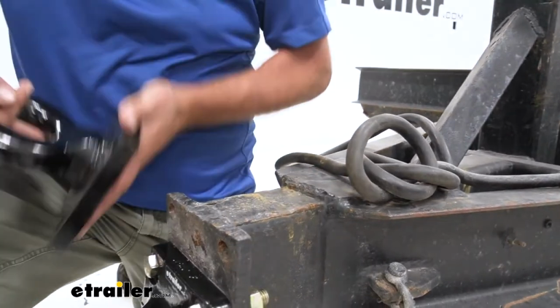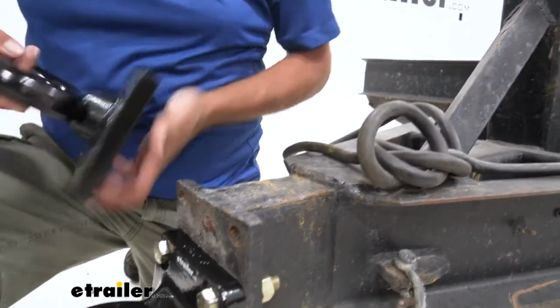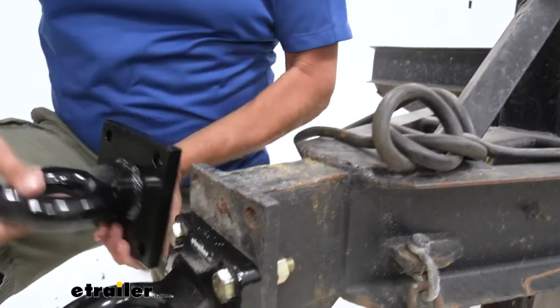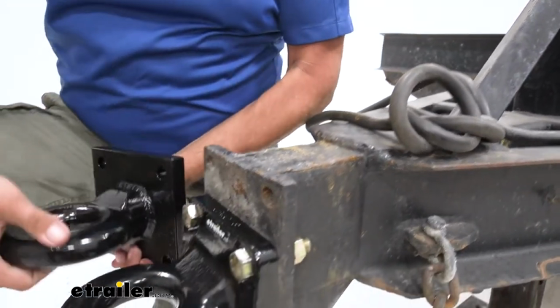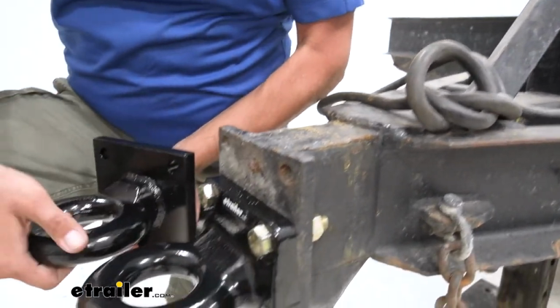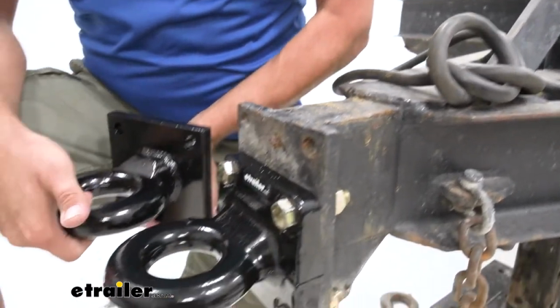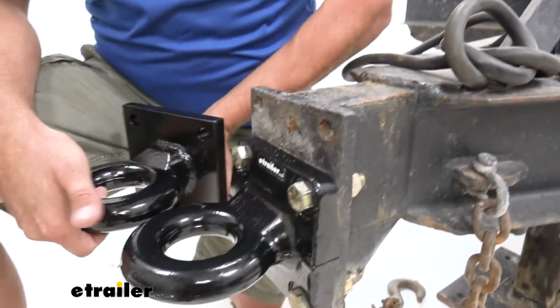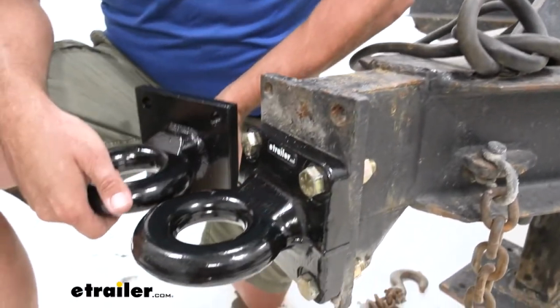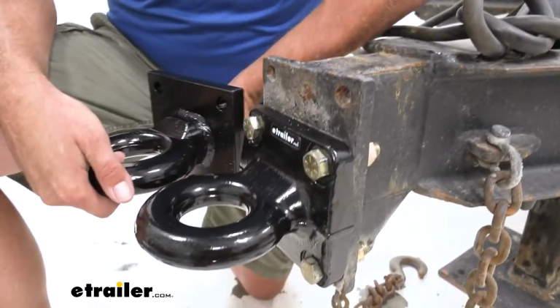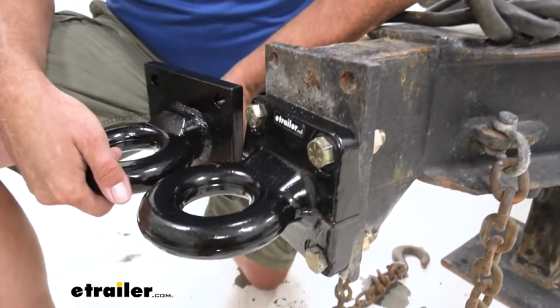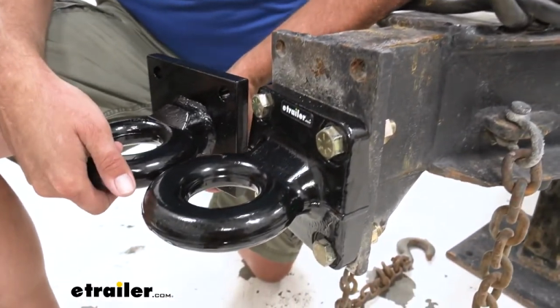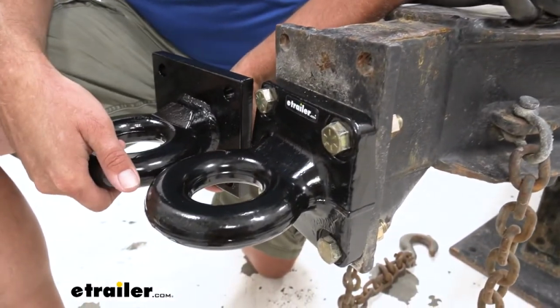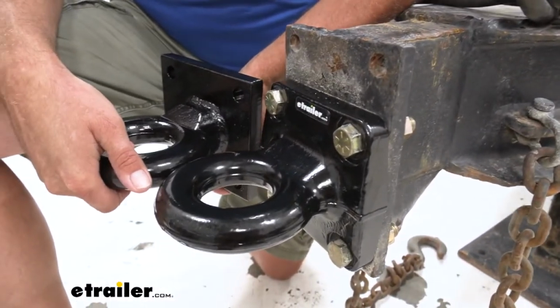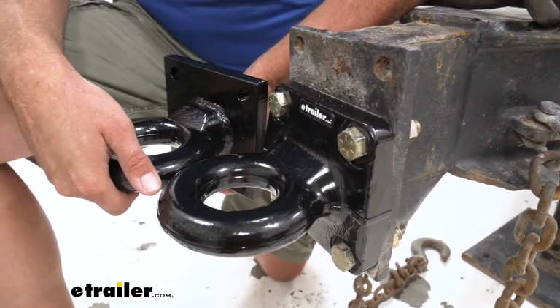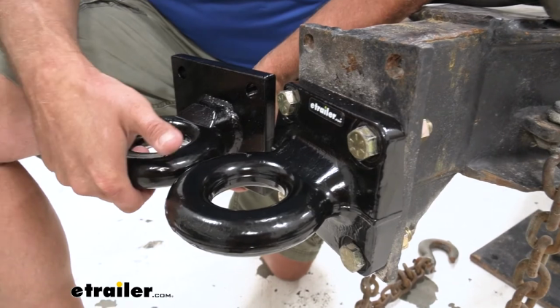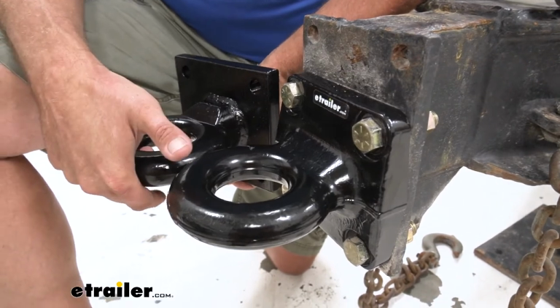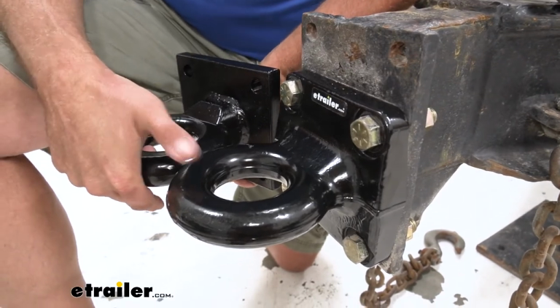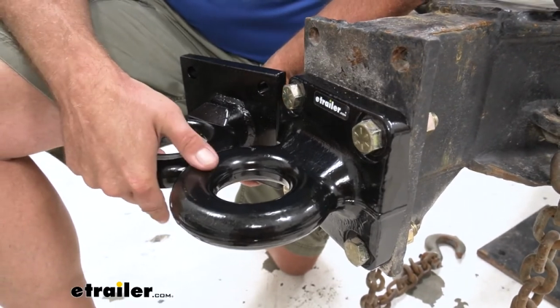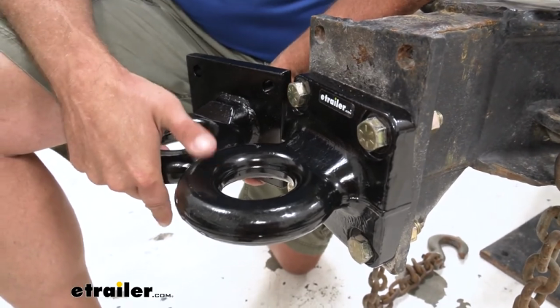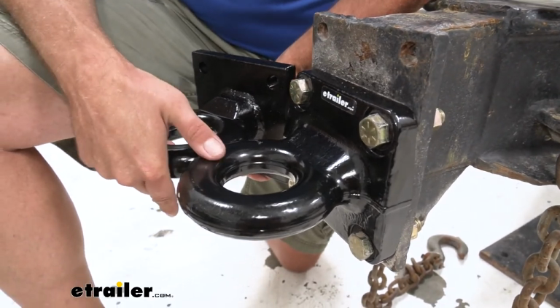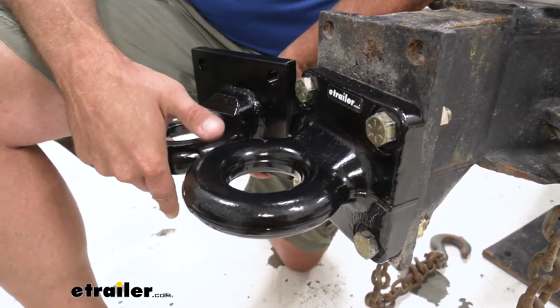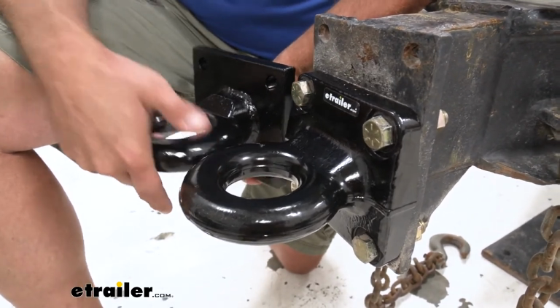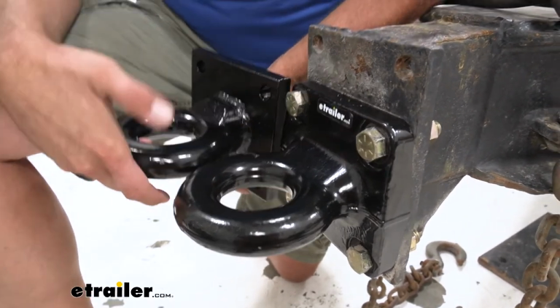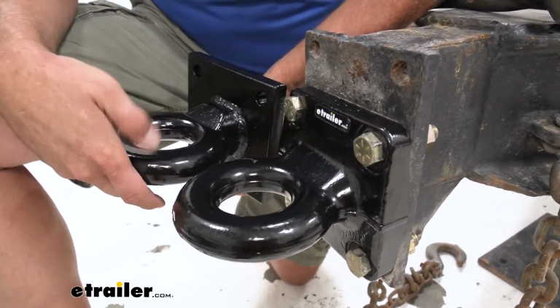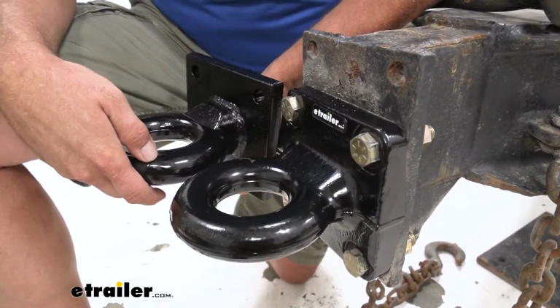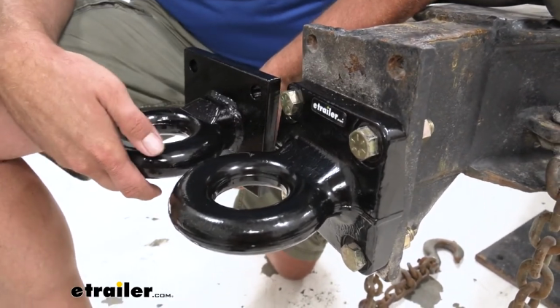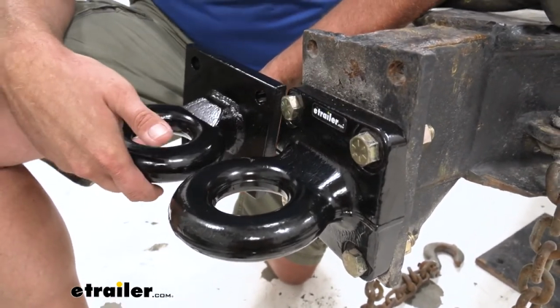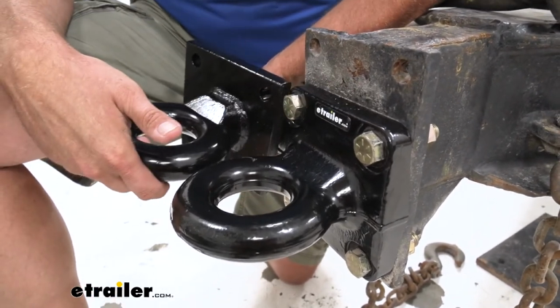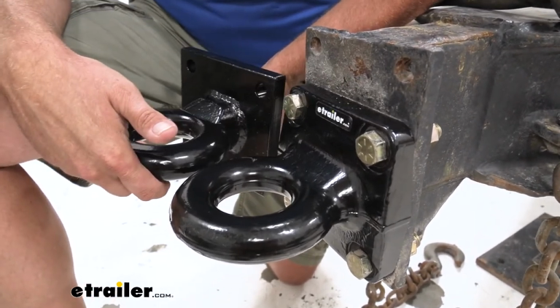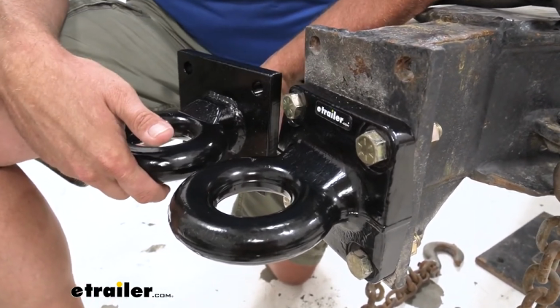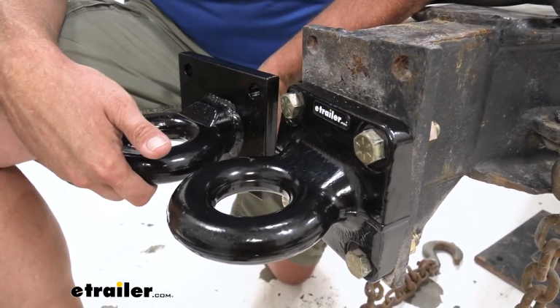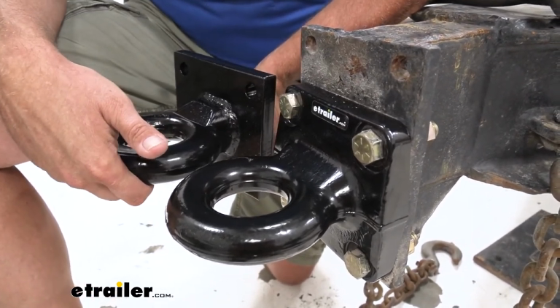If we put them side by side, it's the same weight rating on both. I like the way the forged one looks more than the welded one, but that's going to be up to you.